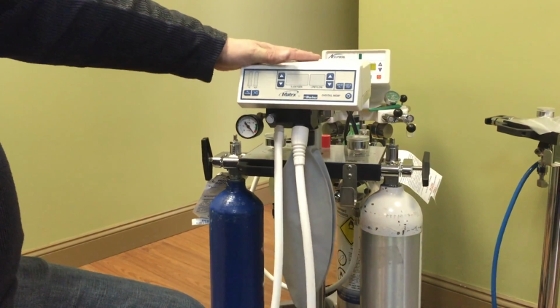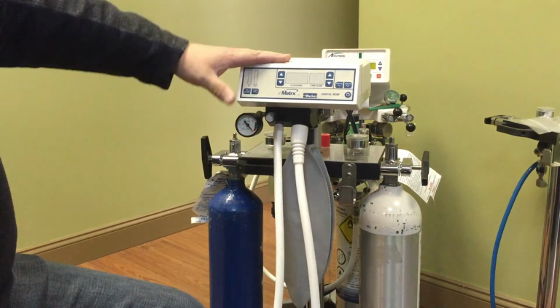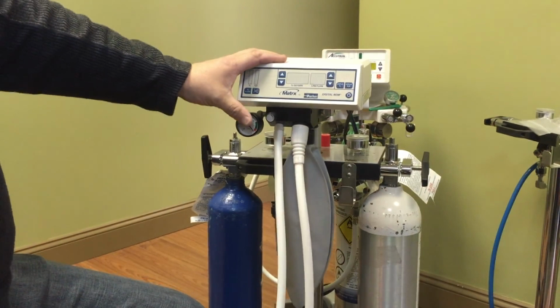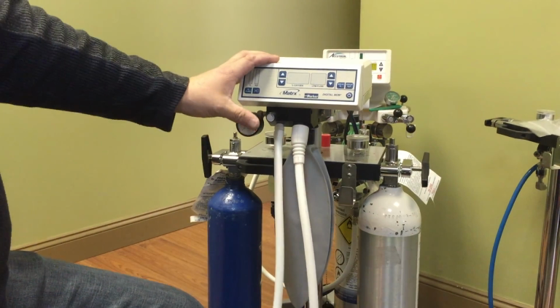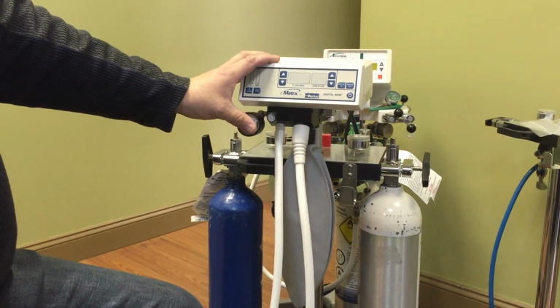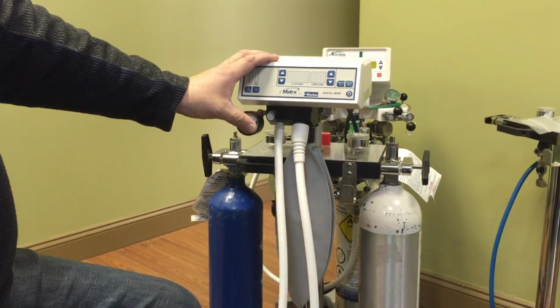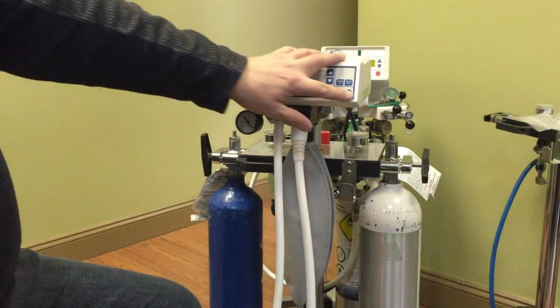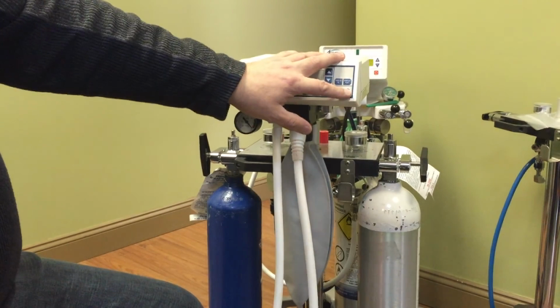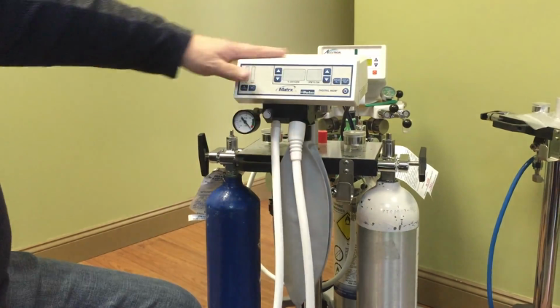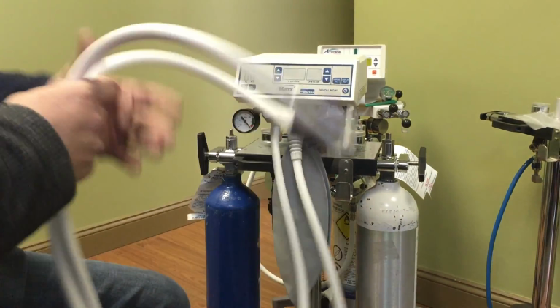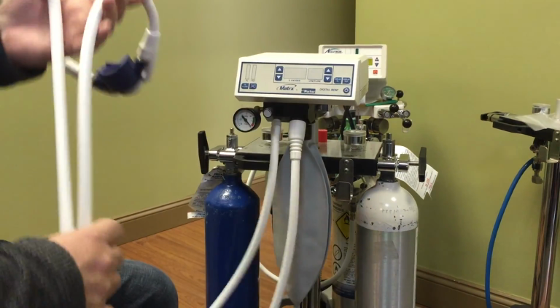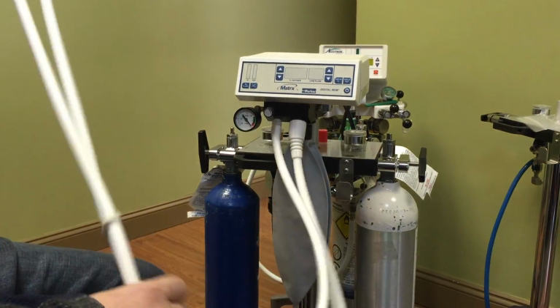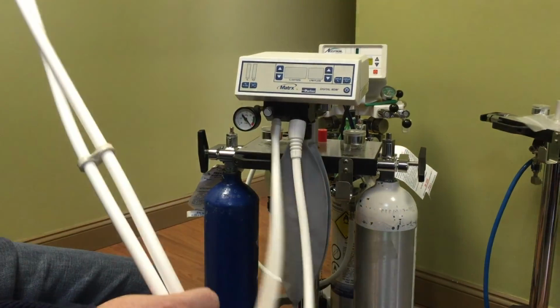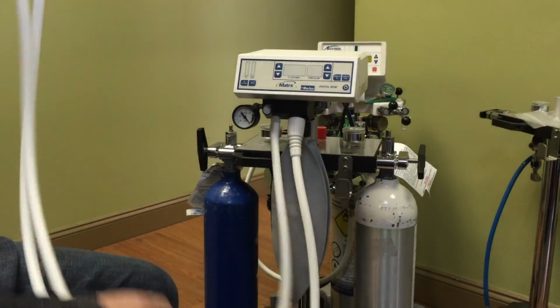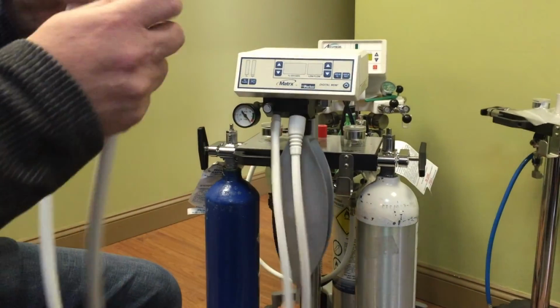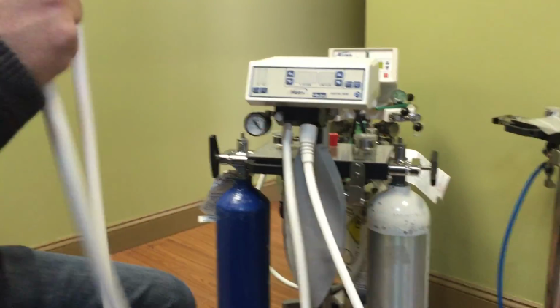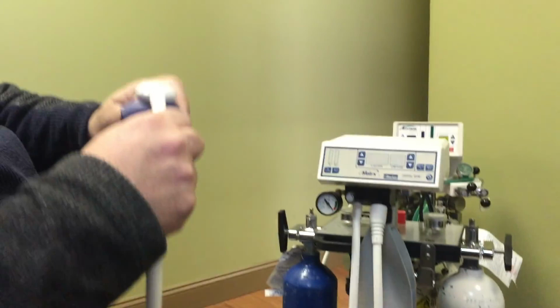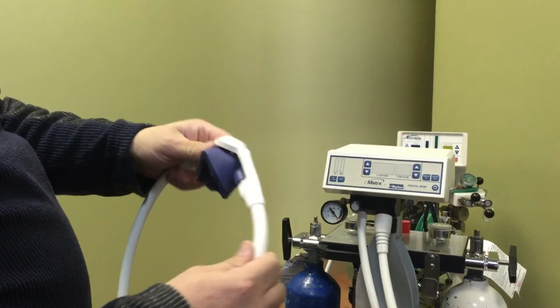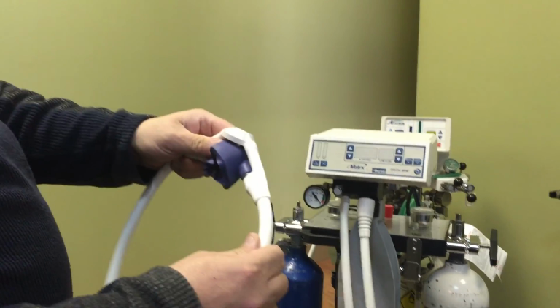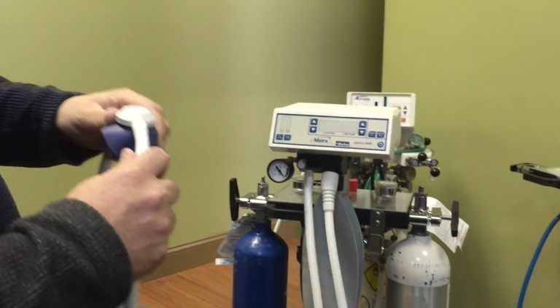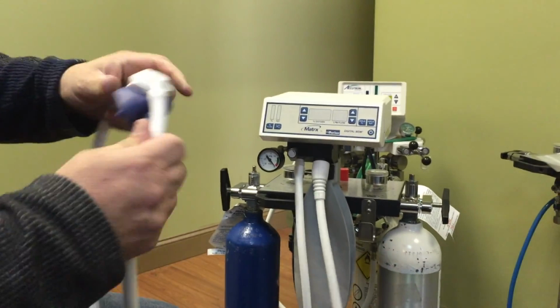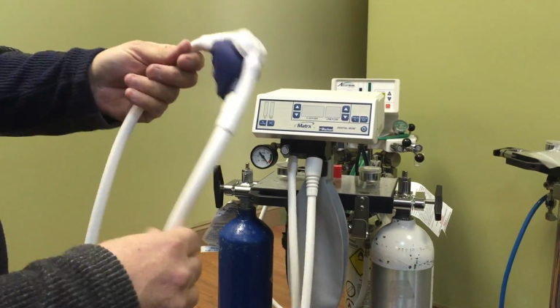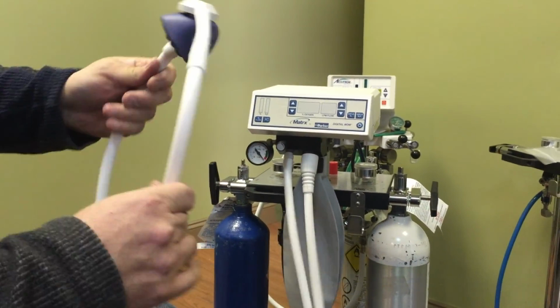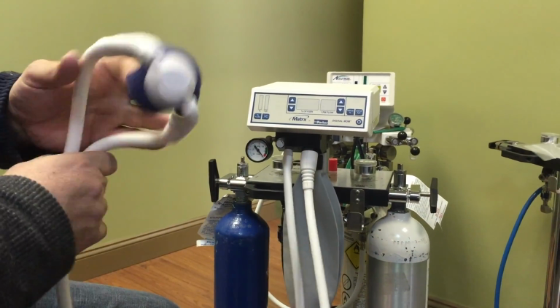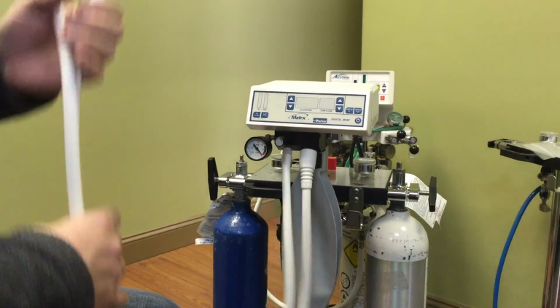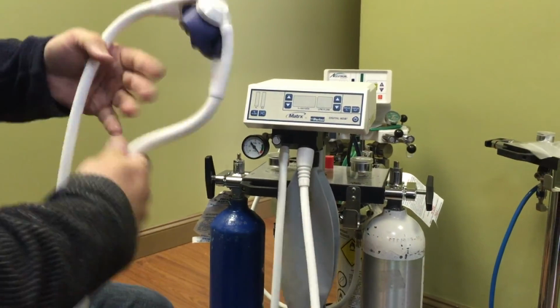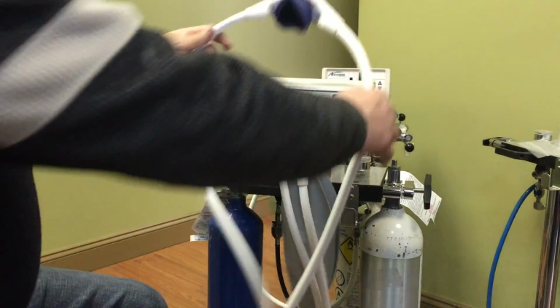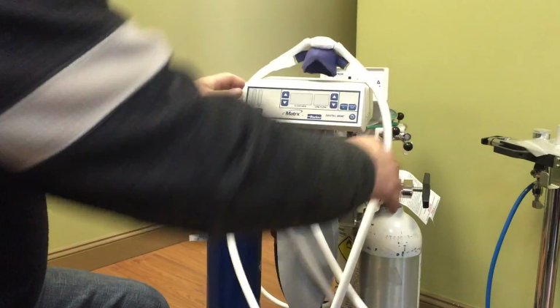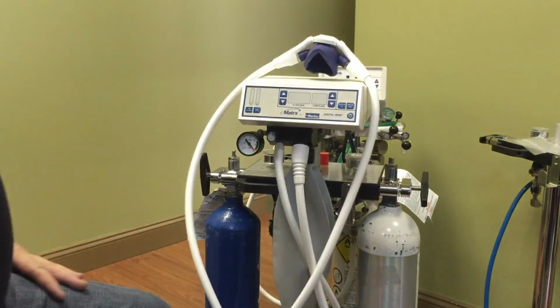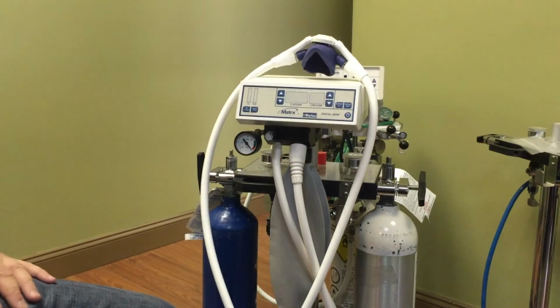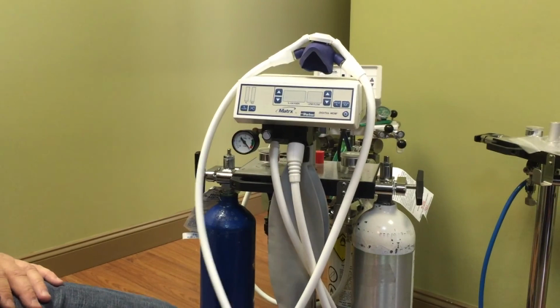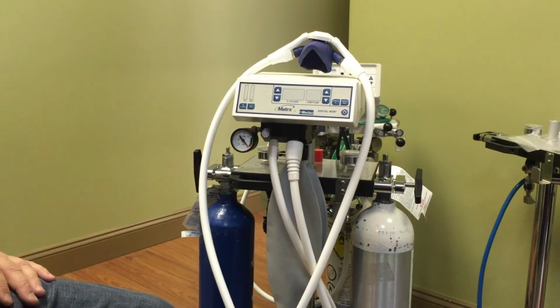This is going to be a how-to on how a digital MDM works. Make sure your scavenger is all hooked up and you've got a sterile nasal hood on there. We're ready to go. You want to prep your machine before your patient comes into the room.